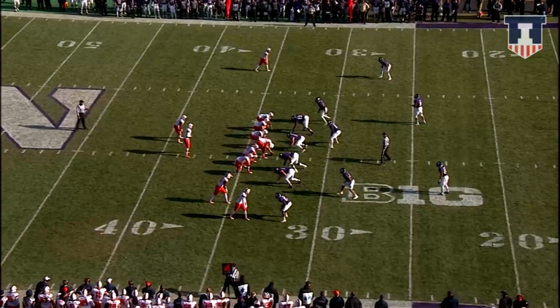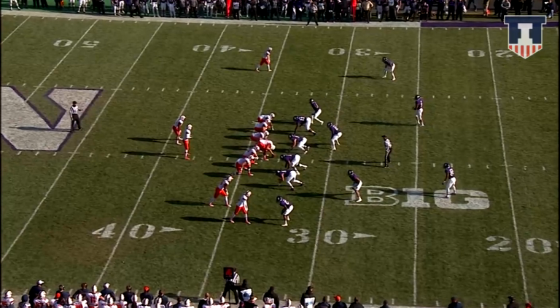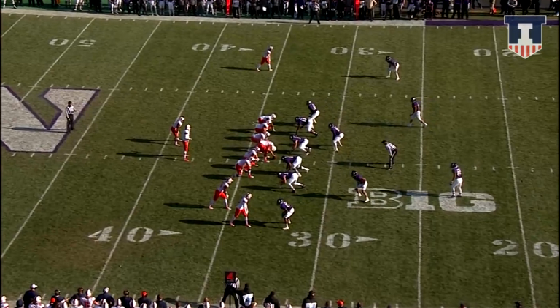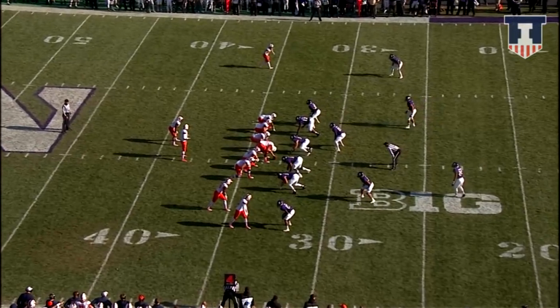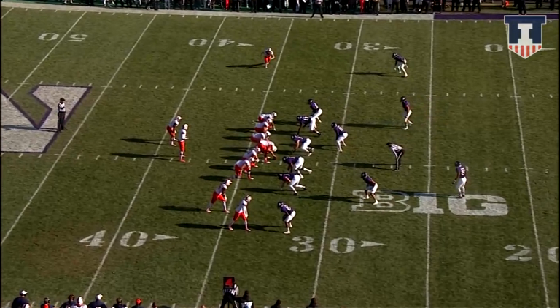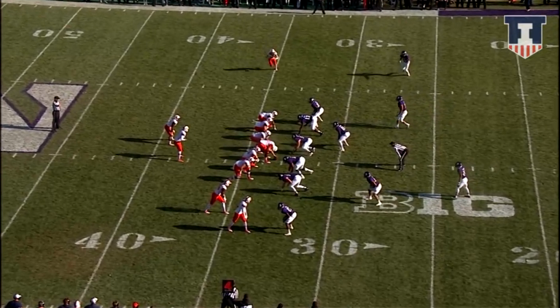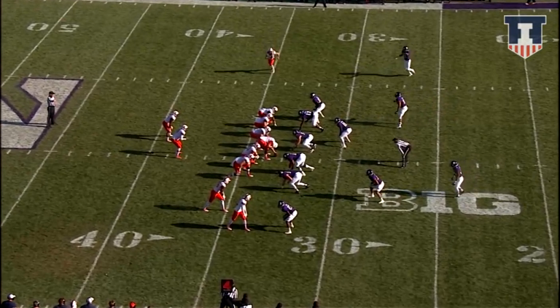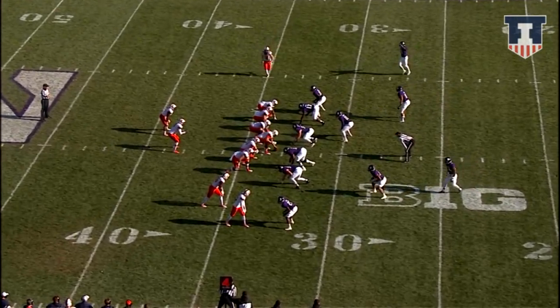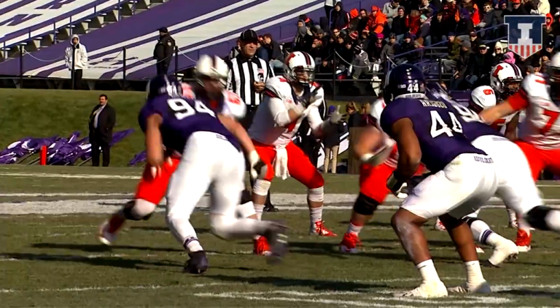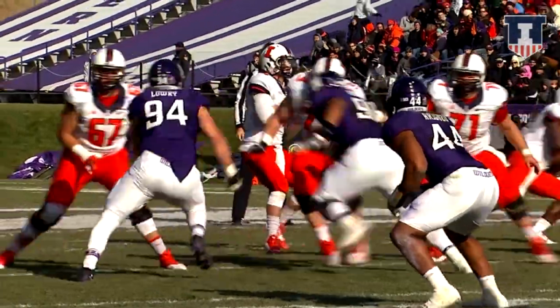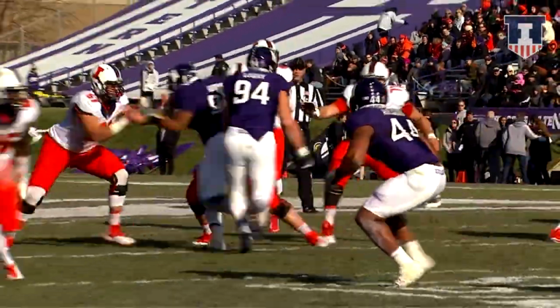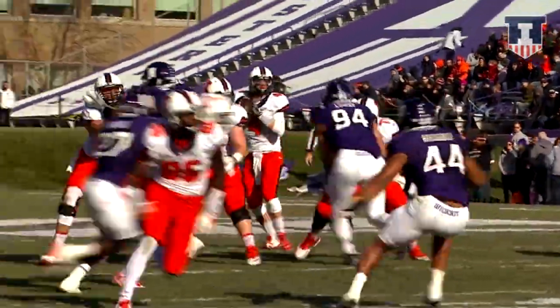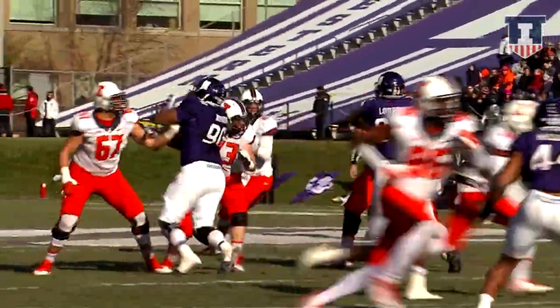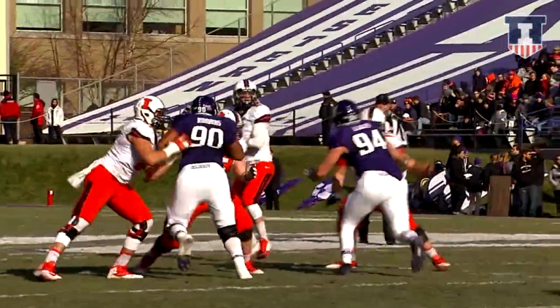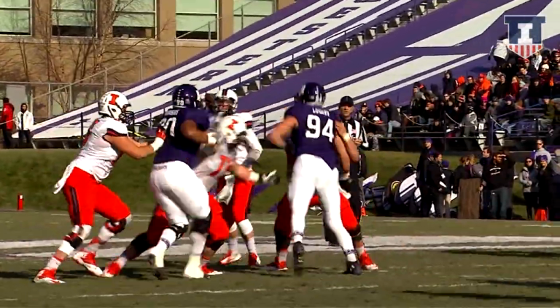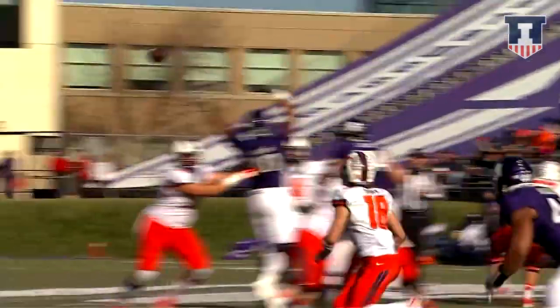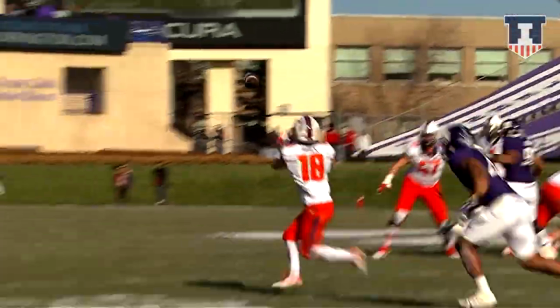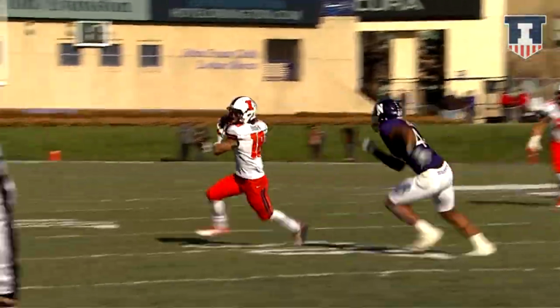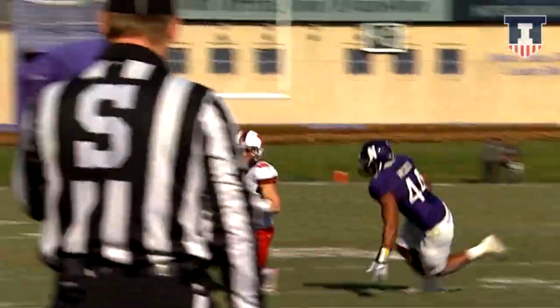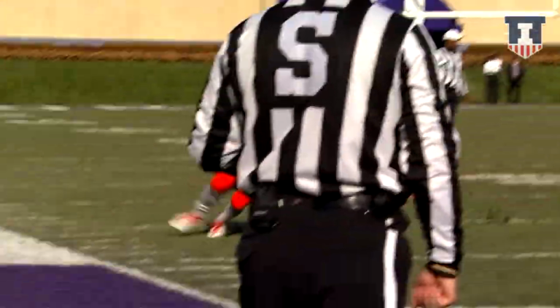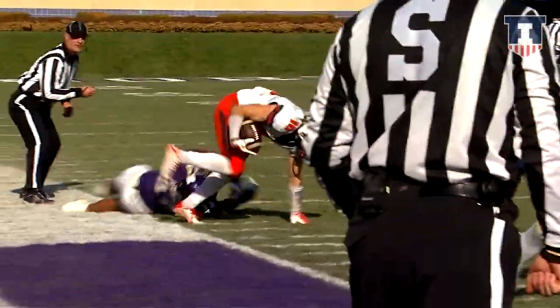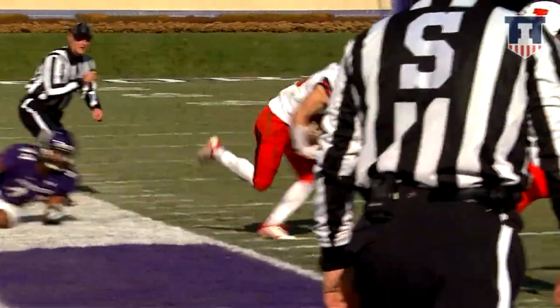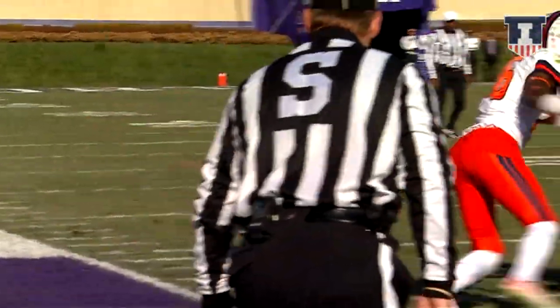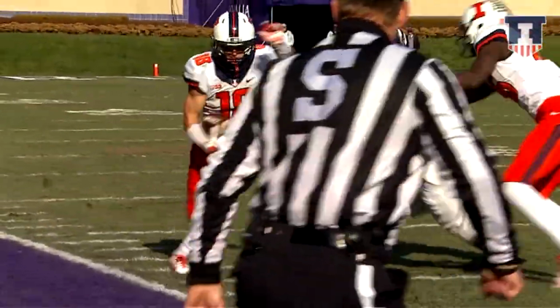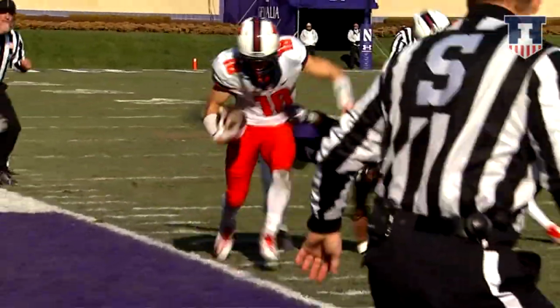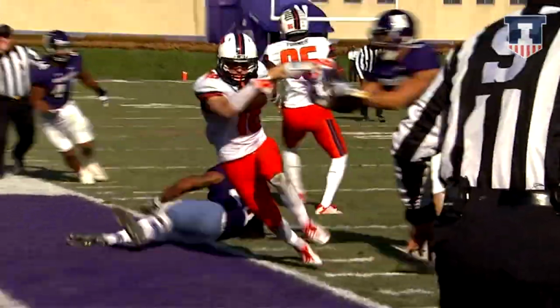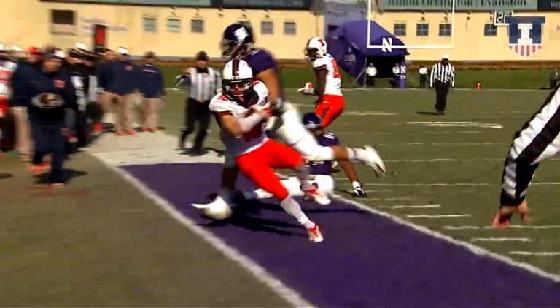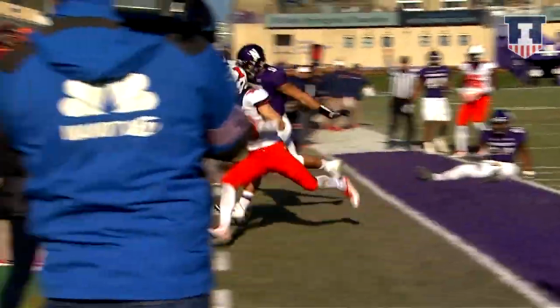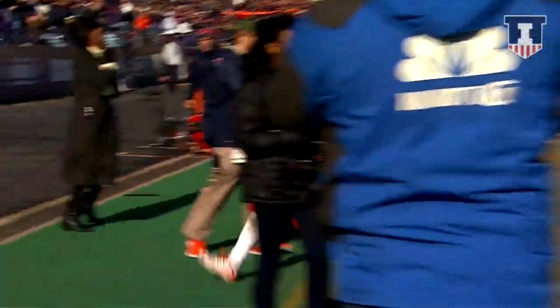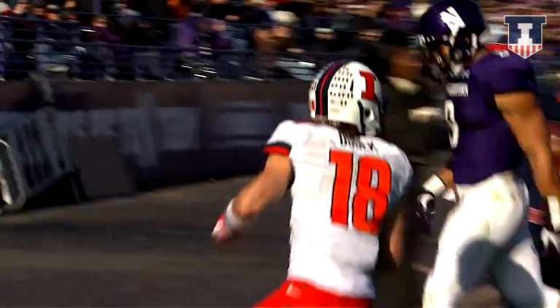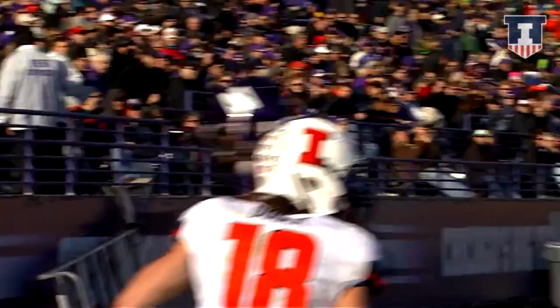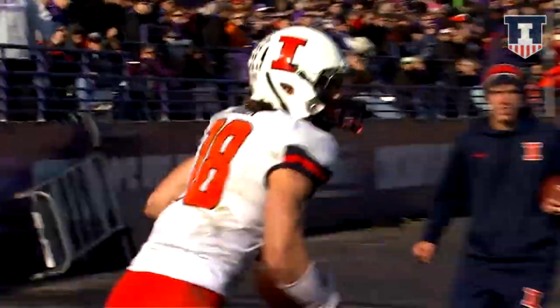Illinois fourth and three — going for it after the Northwestern timeout. Single back is Ferguson. Riley O'Toole throws it to the right, caught at the 30-yard line. Turns it upfield — Dudak to the 20, dances on the sideline and out of bounds.